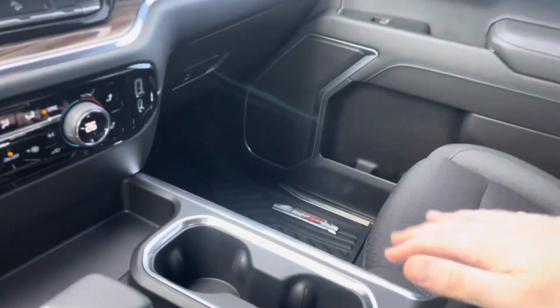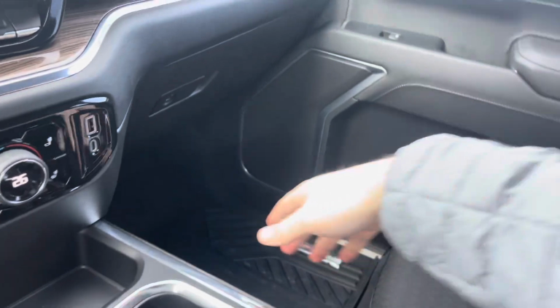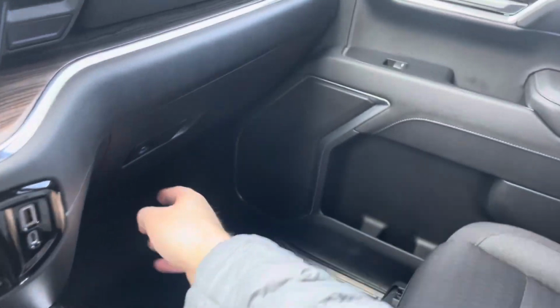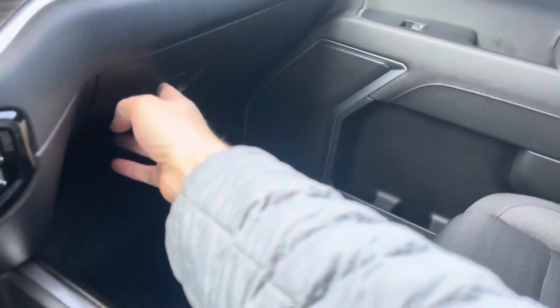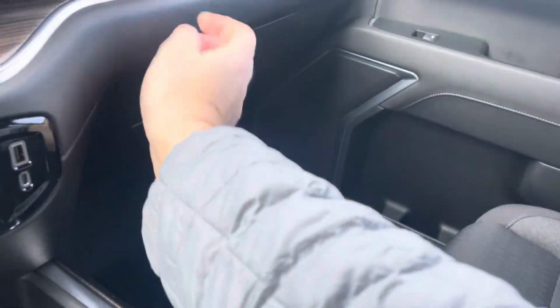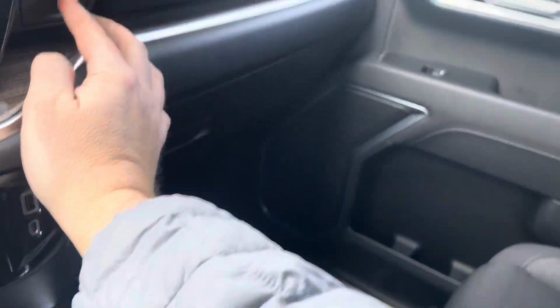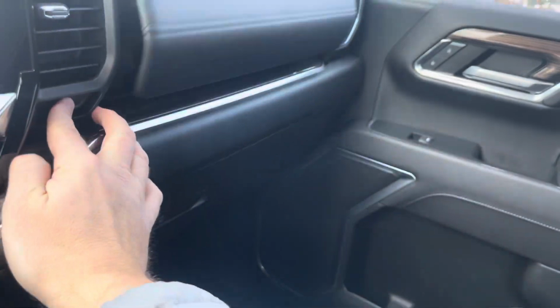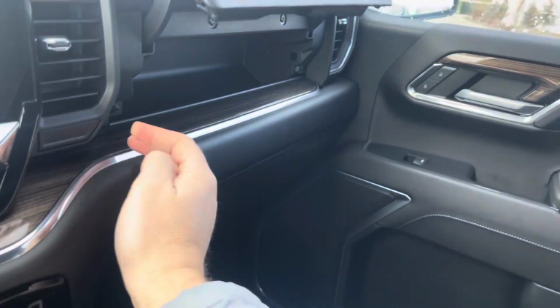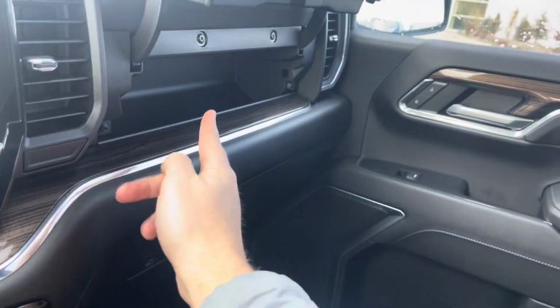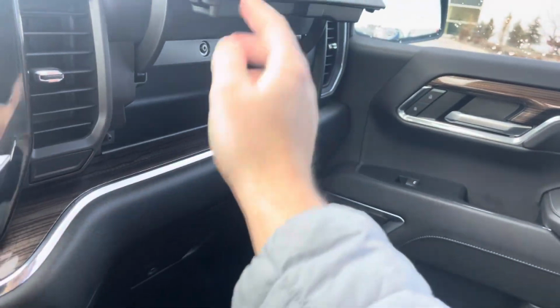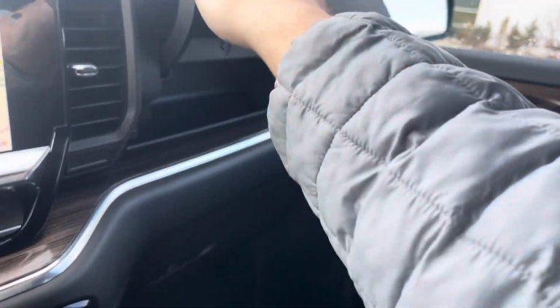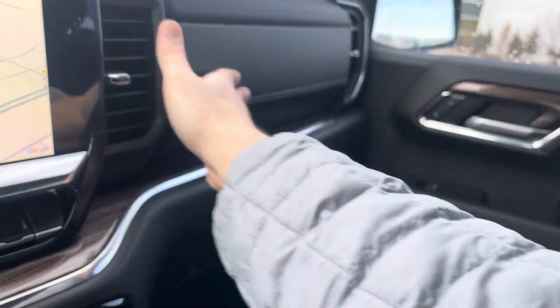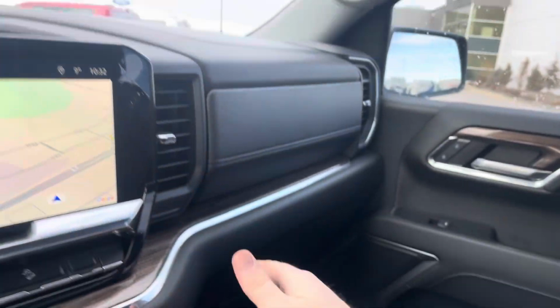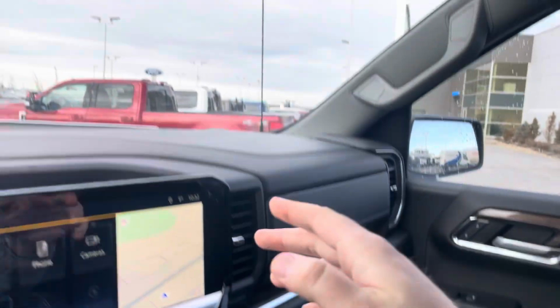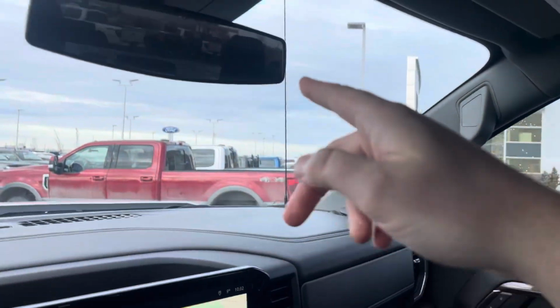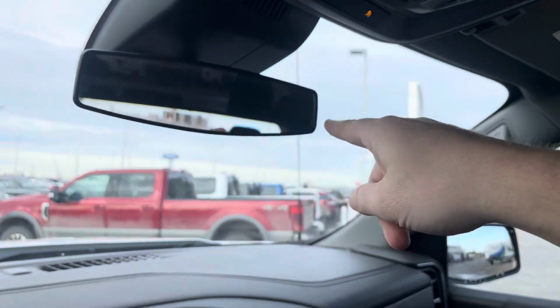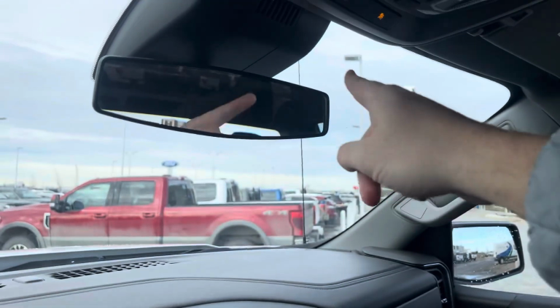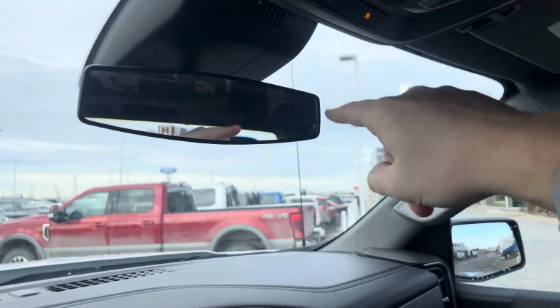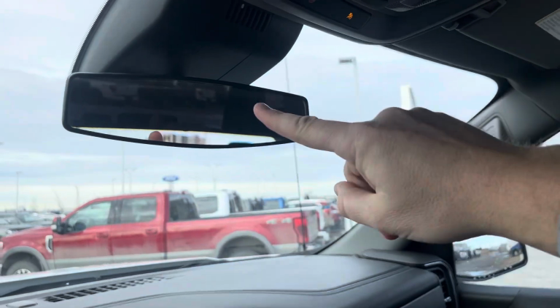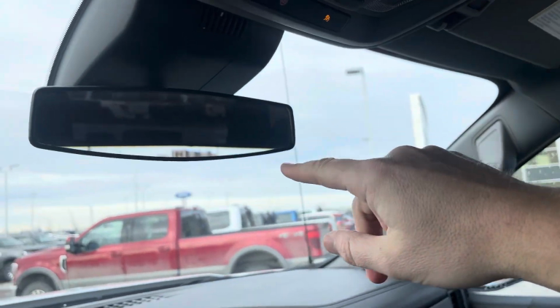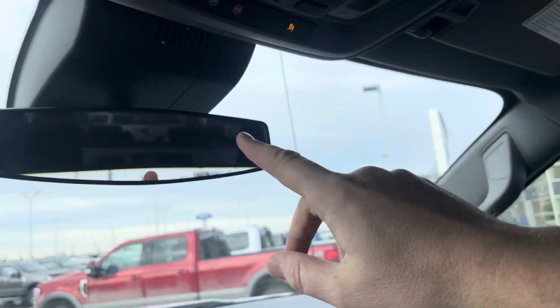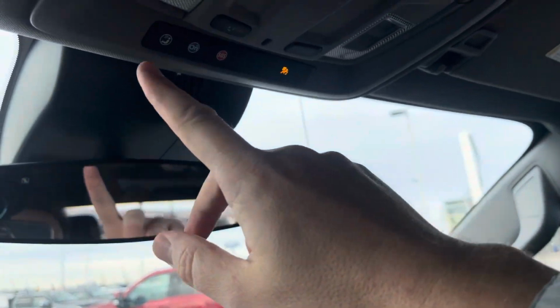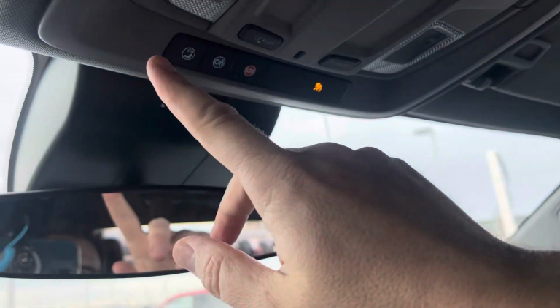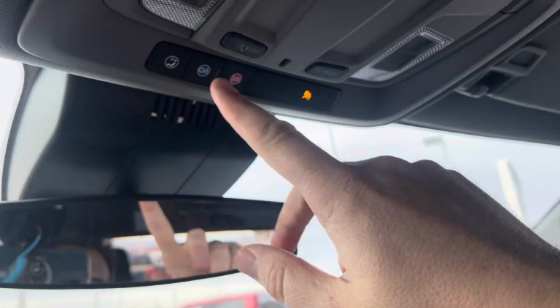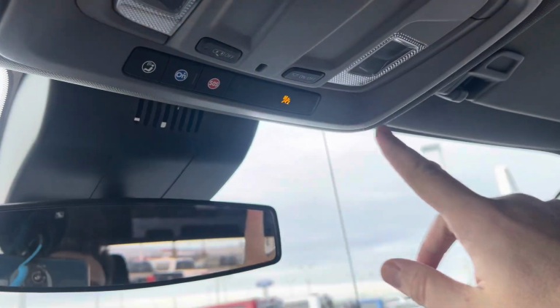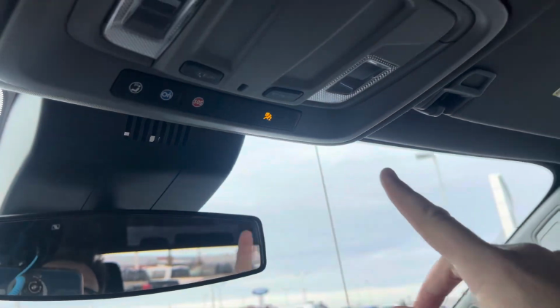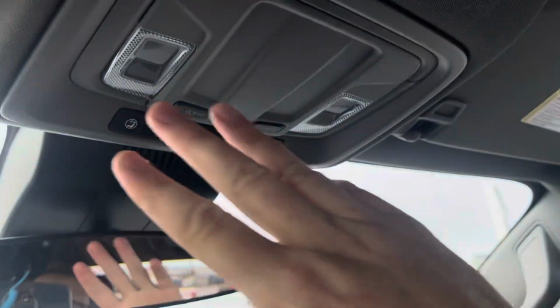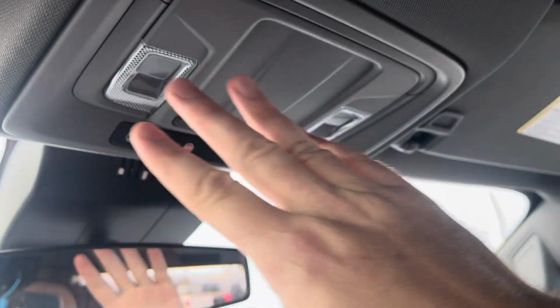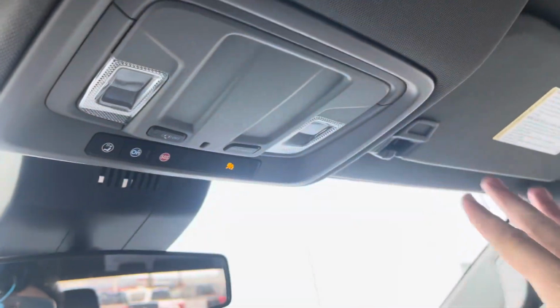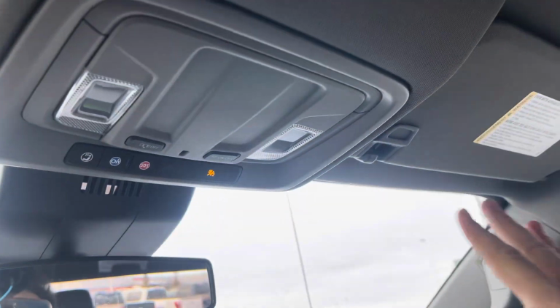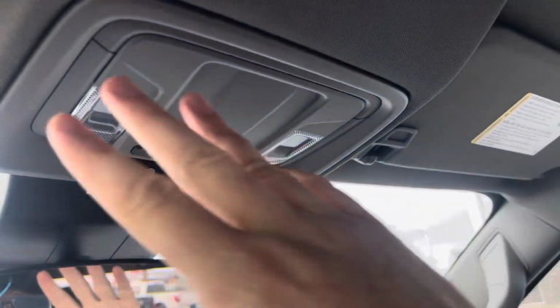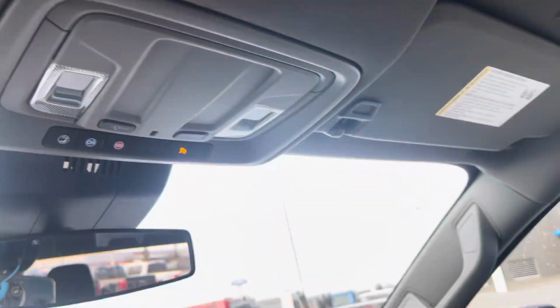You can also open this up and have an inverted power supply. We've got our glove box down below, or press this button for an upper one. There's an electro-chromatic auto-dimming mirror, and we do have OnStar as well as some map lights.